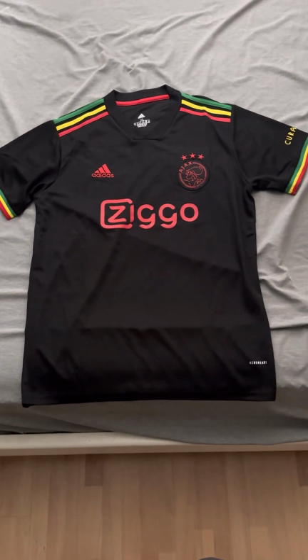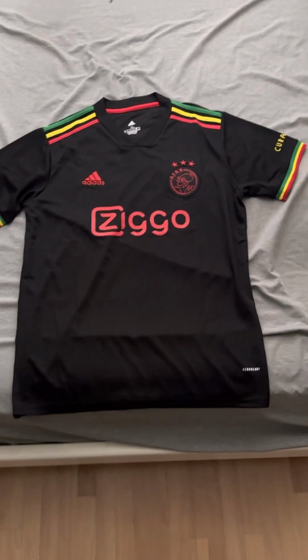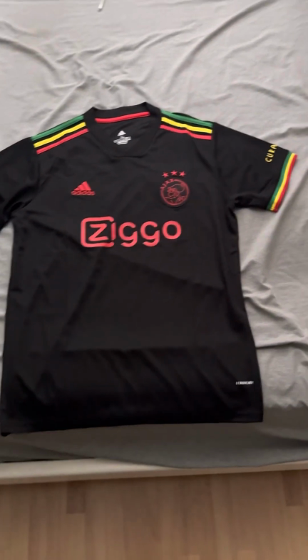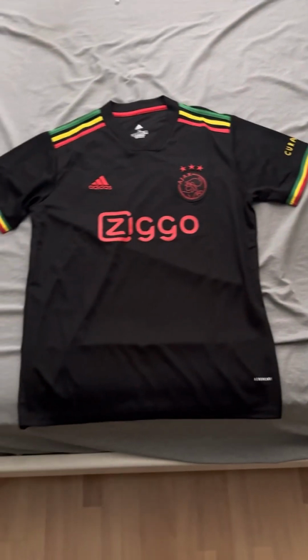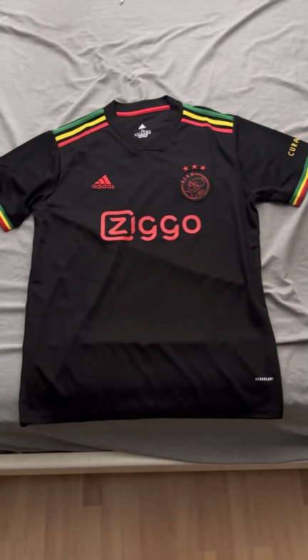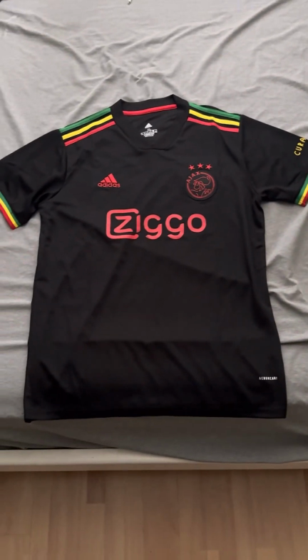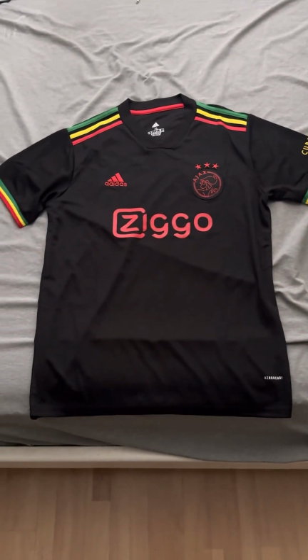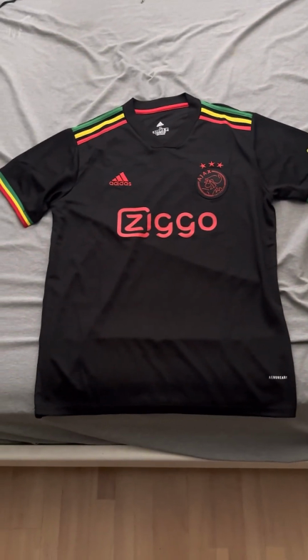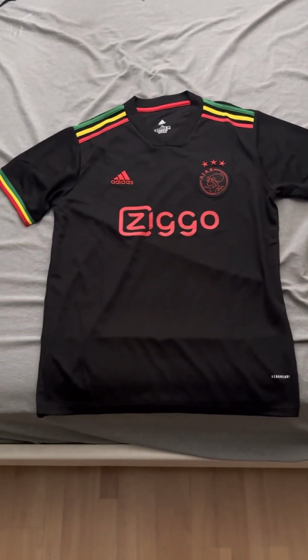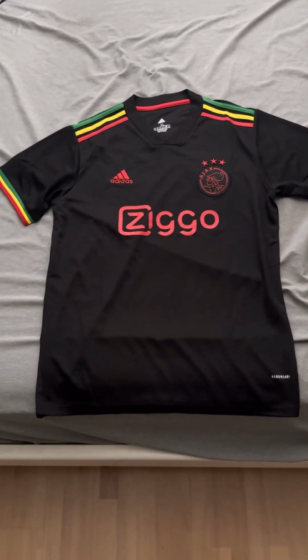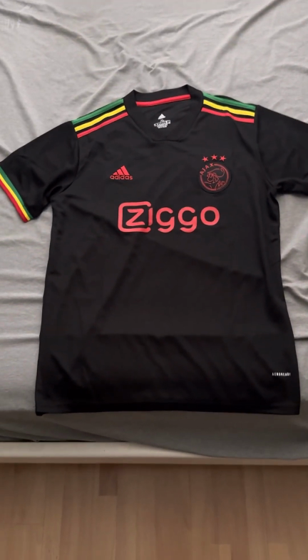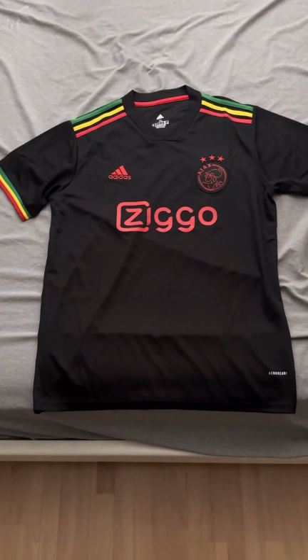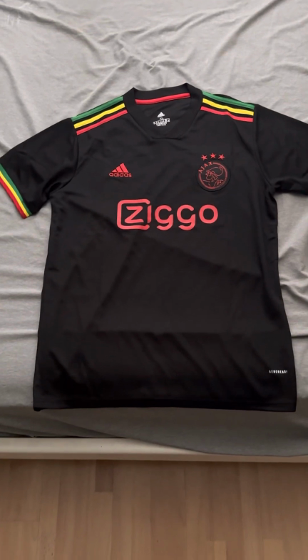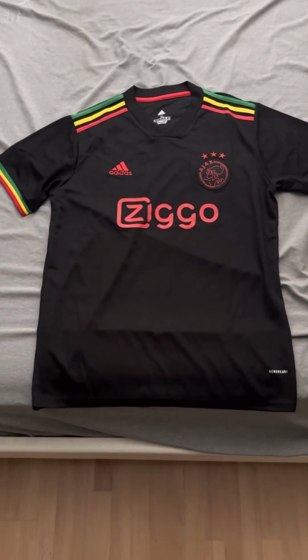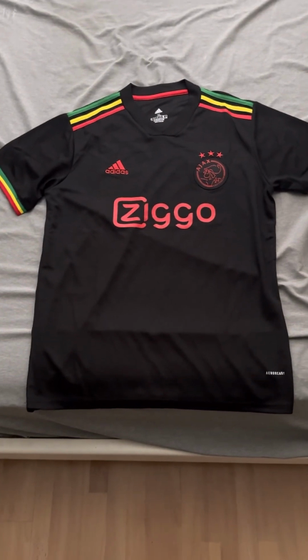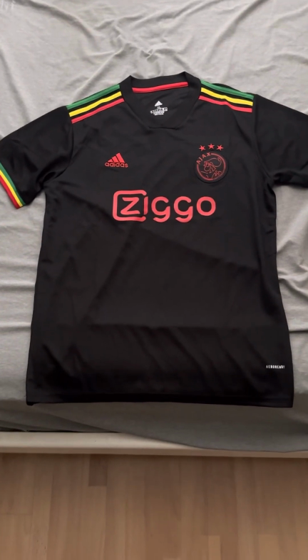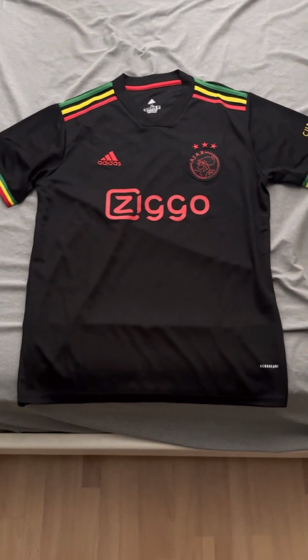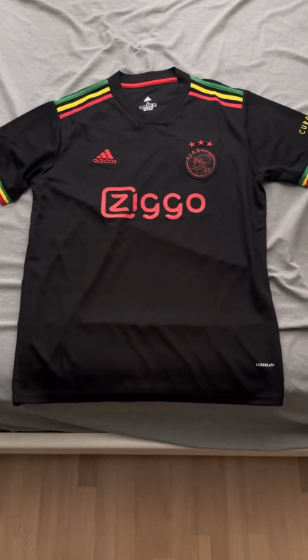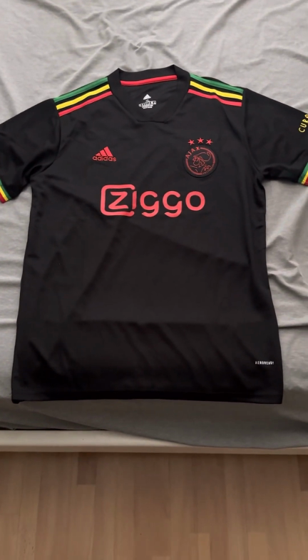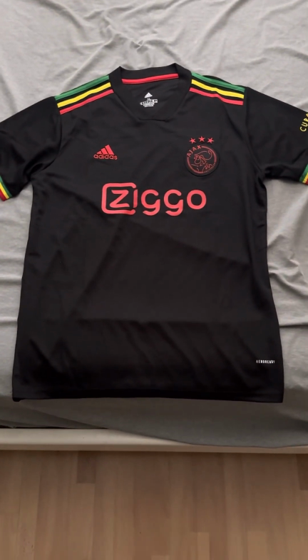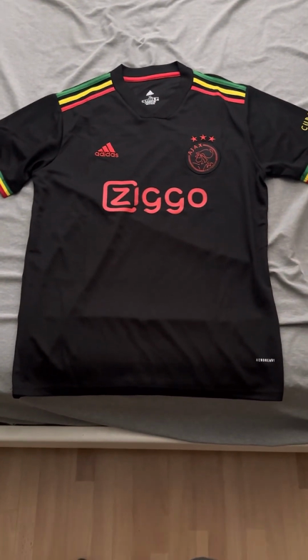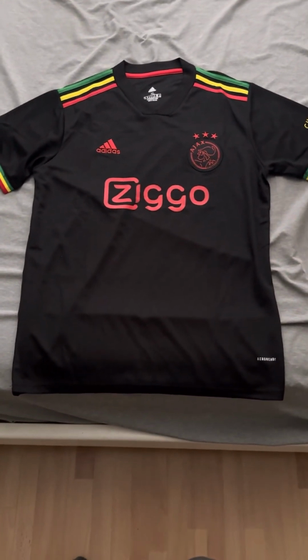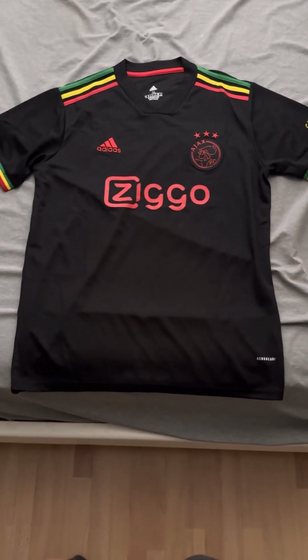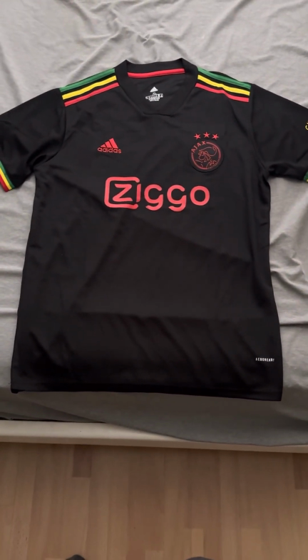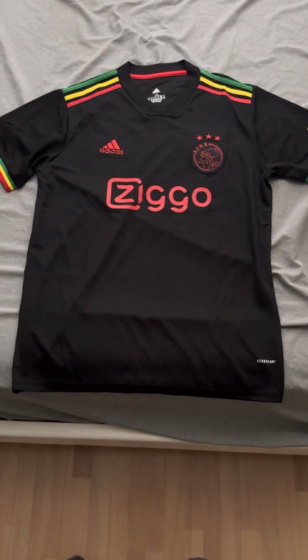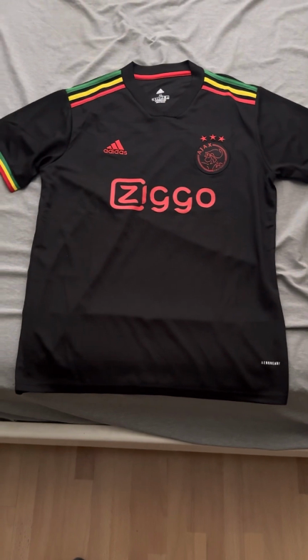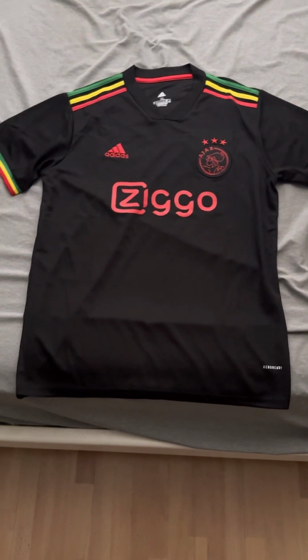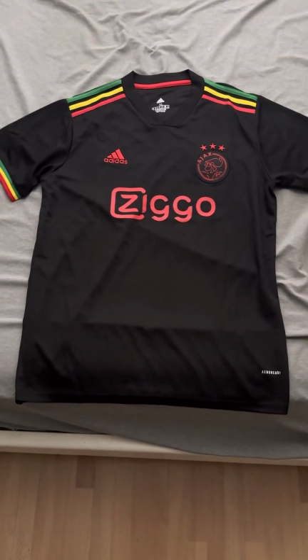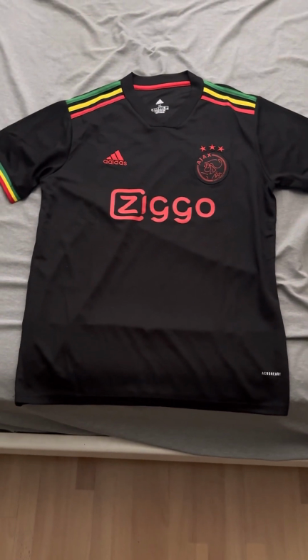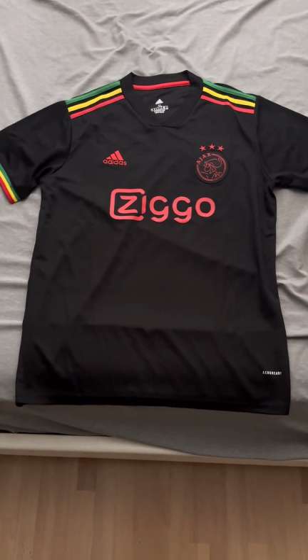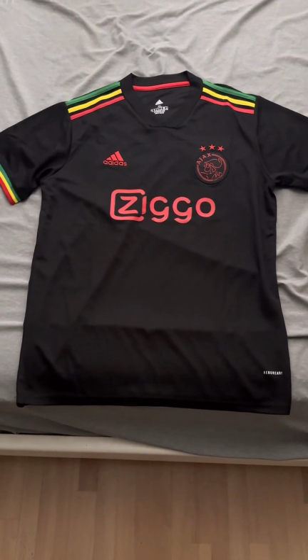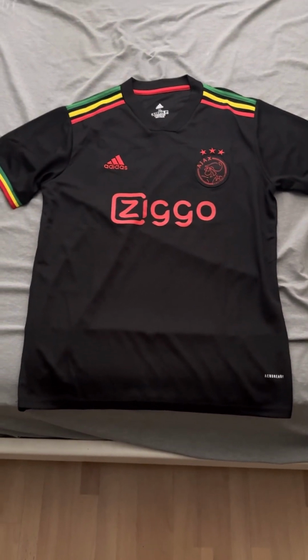Hello everyone, welcome back to my channel. Today I'm excited and I'm bringing you a review of the Ajax 2021-22 Away shirt that they used for that season.